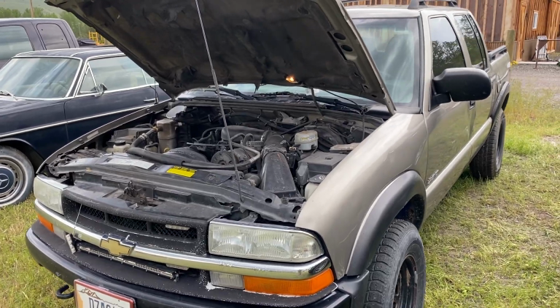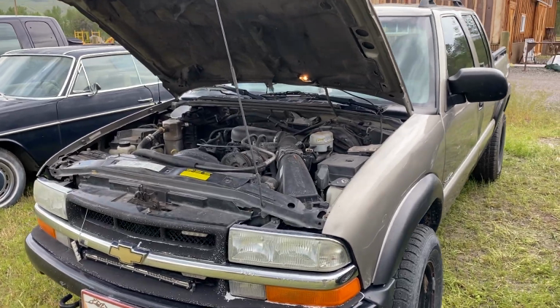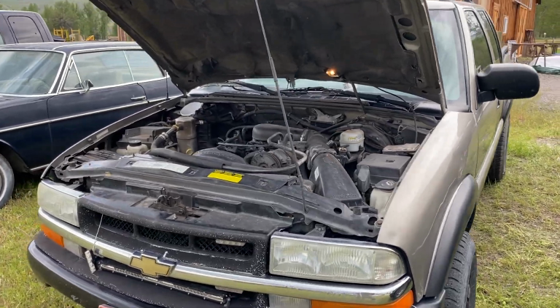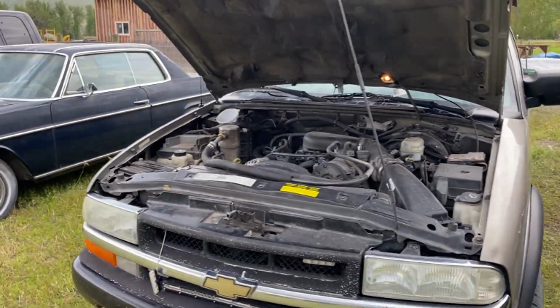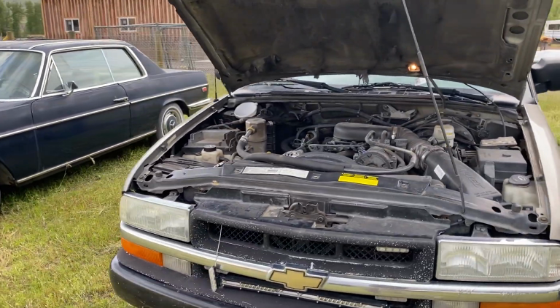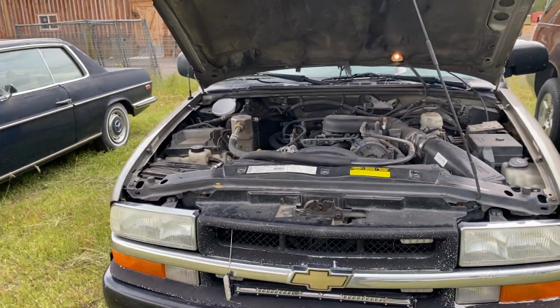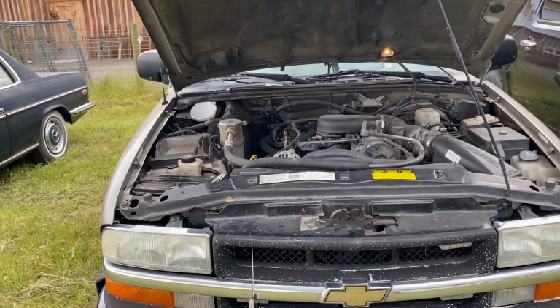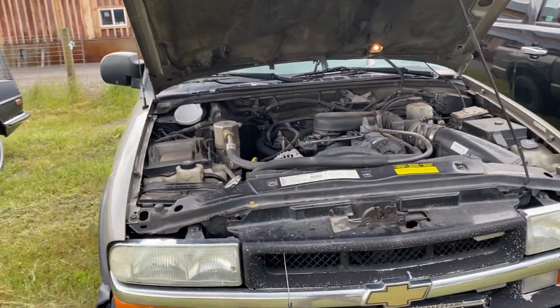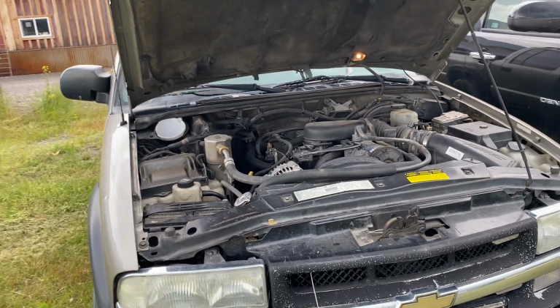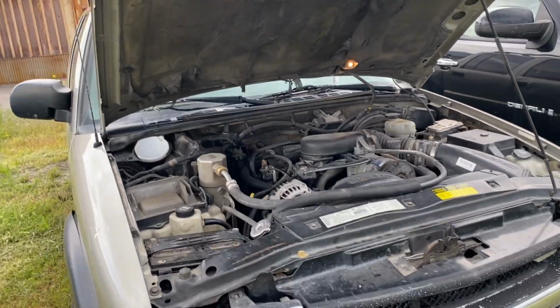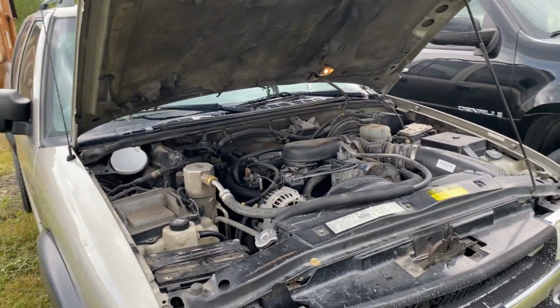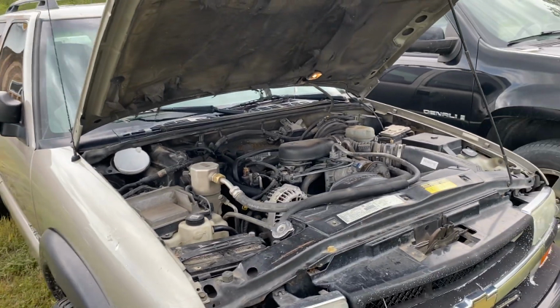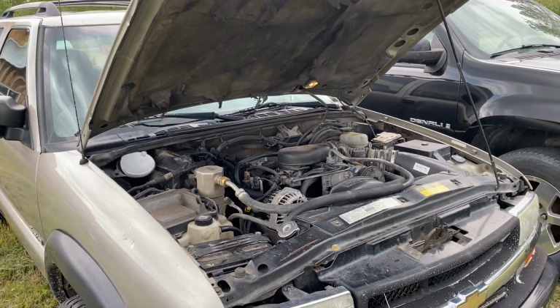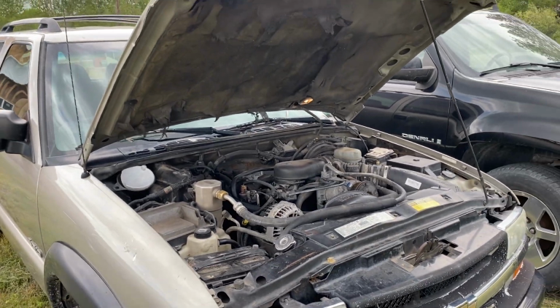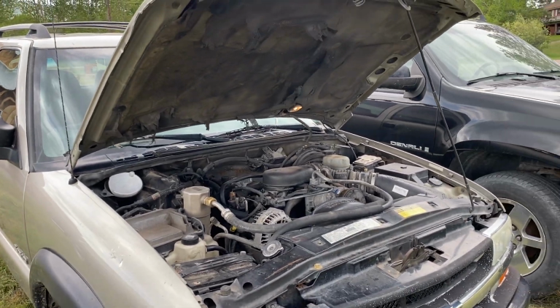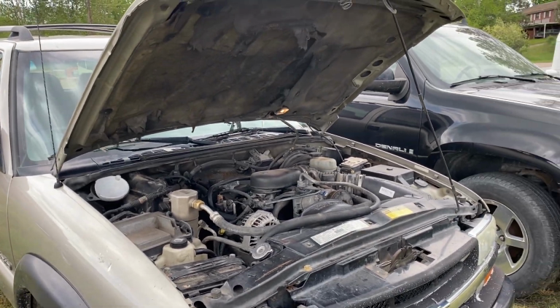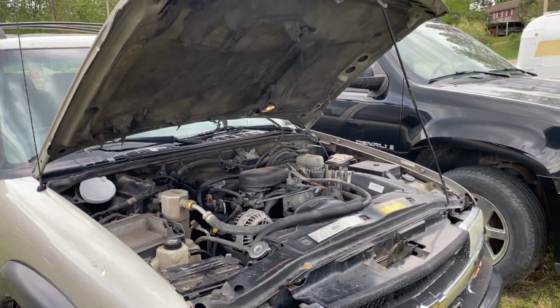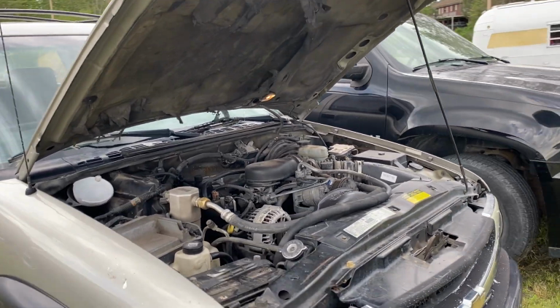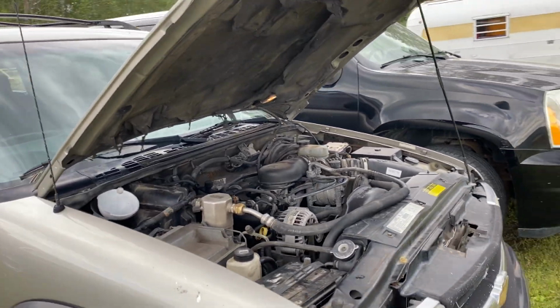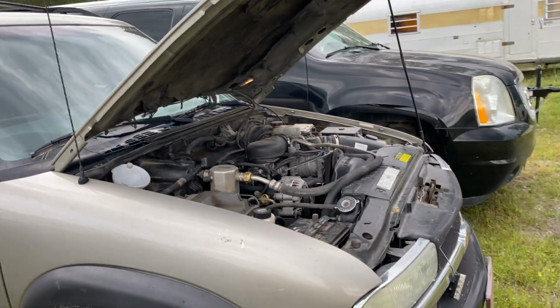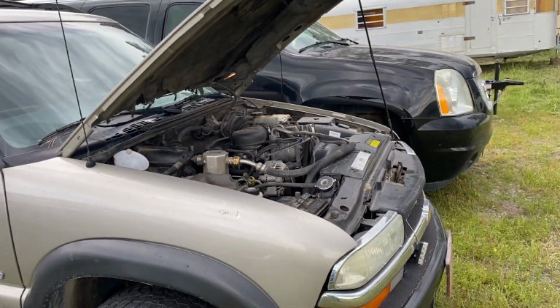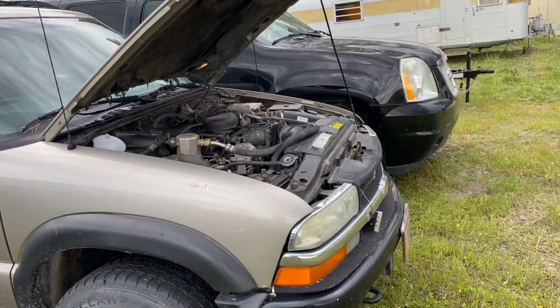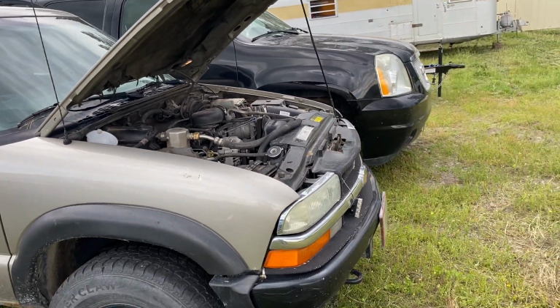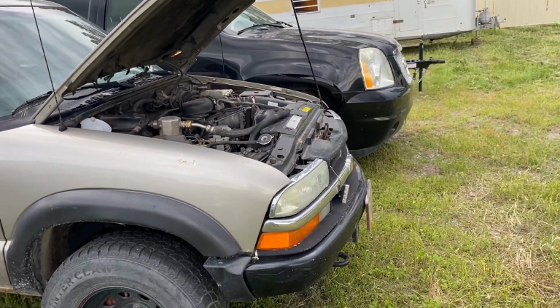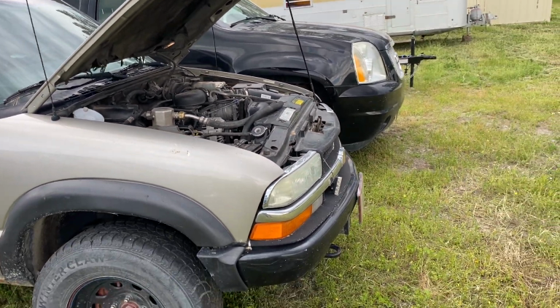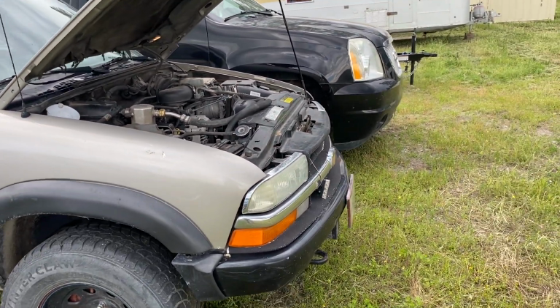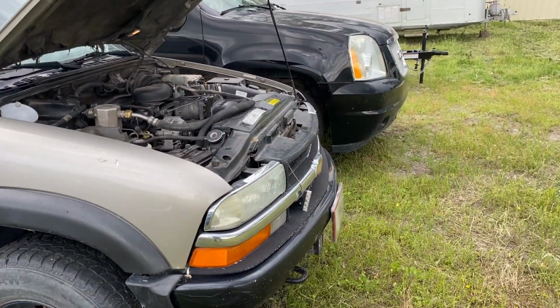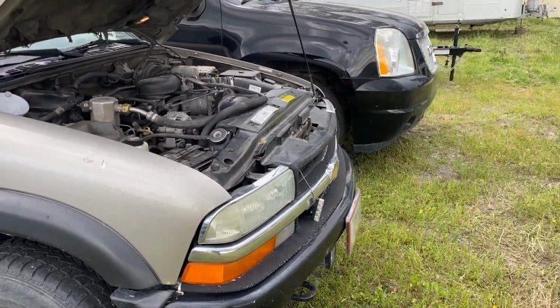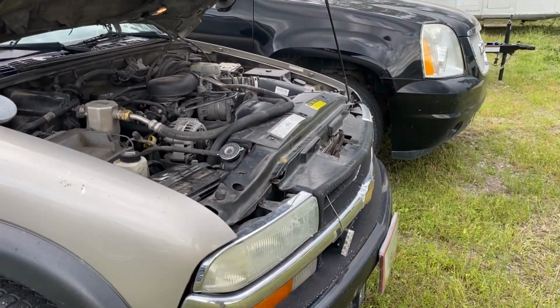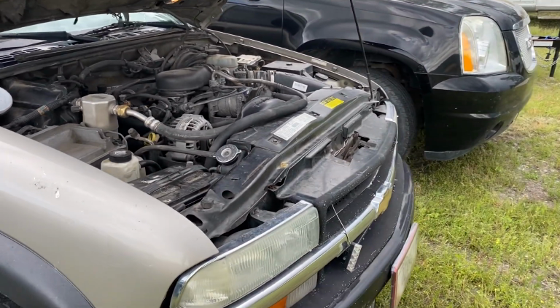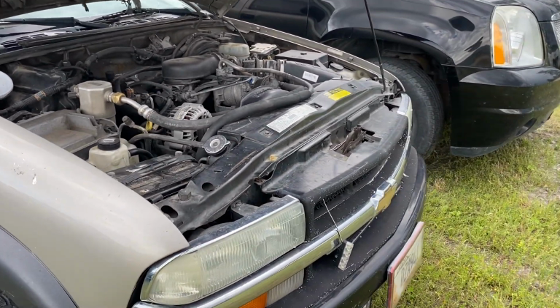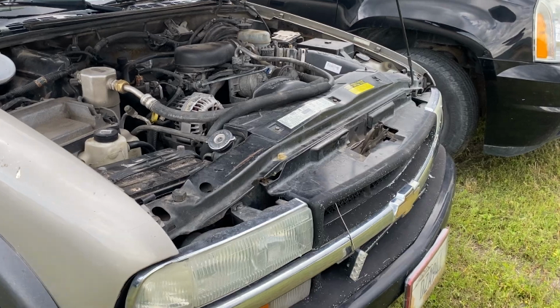Alright folks, this is an S10, it's an O2 ZR5 or something like that, 290,500 miles.